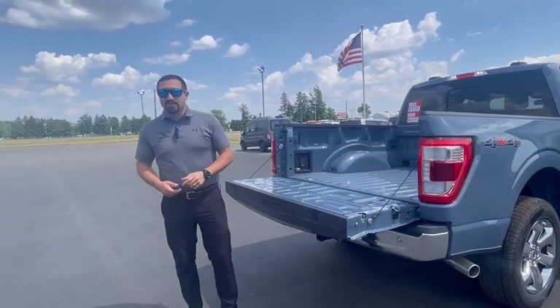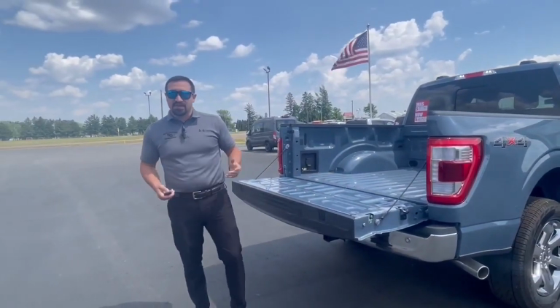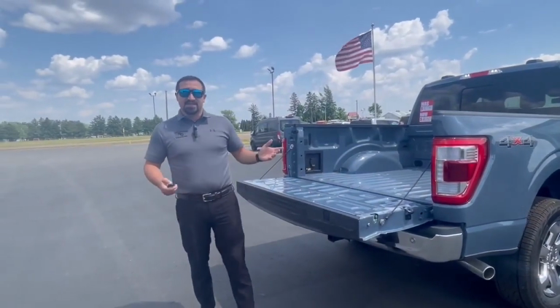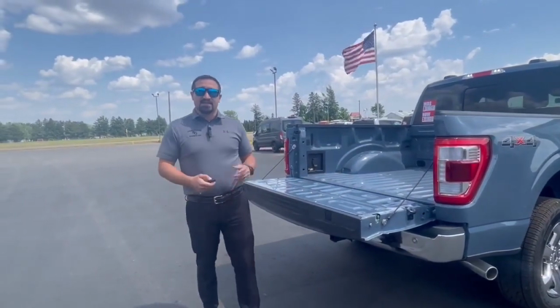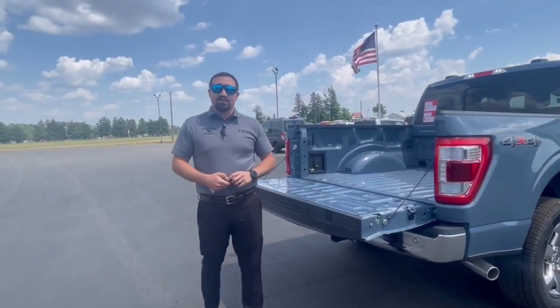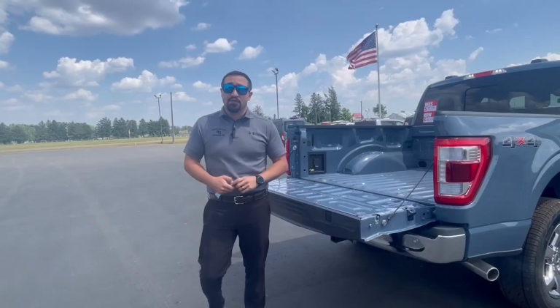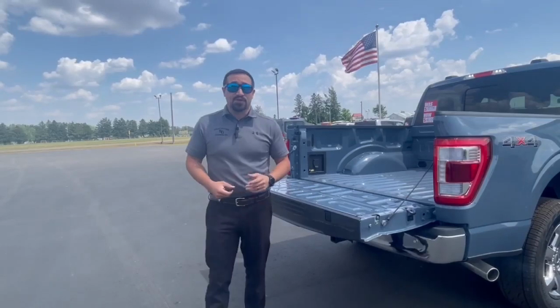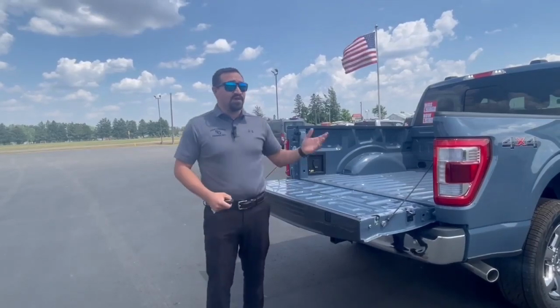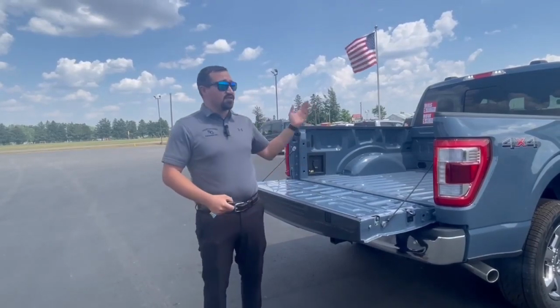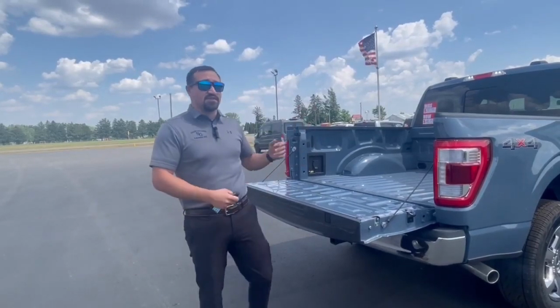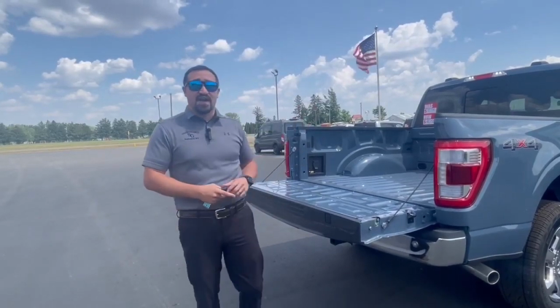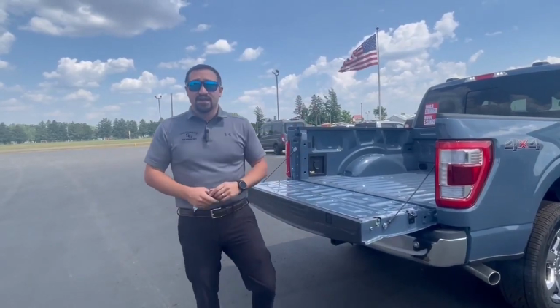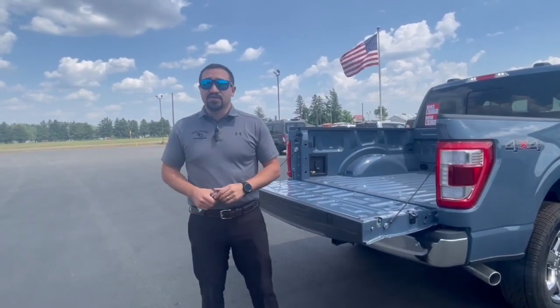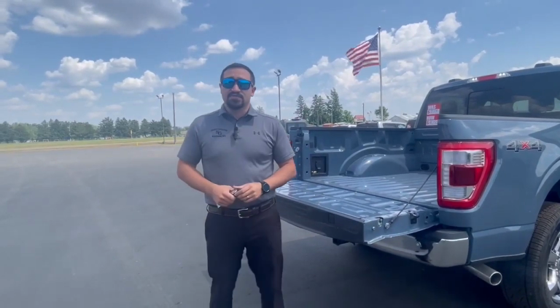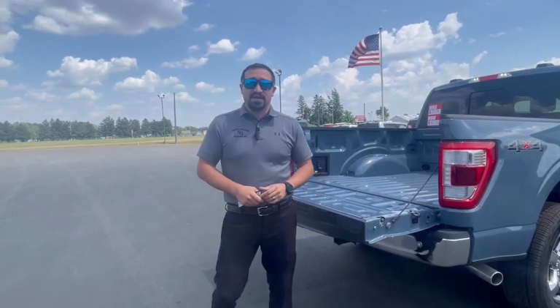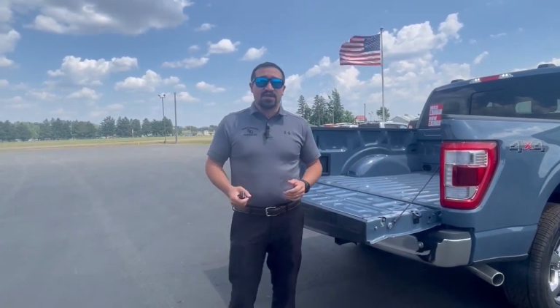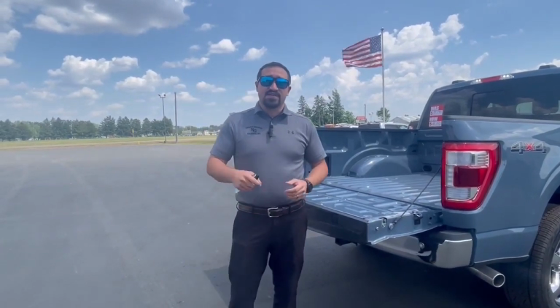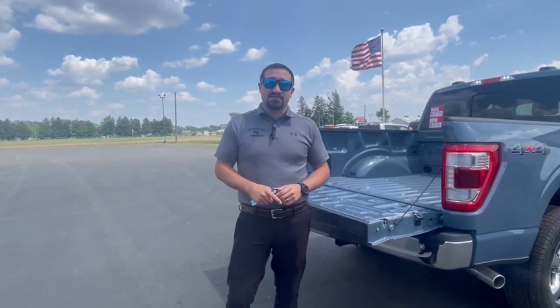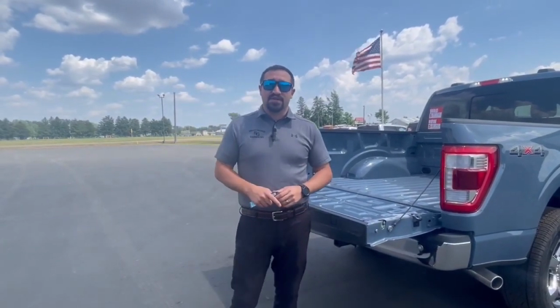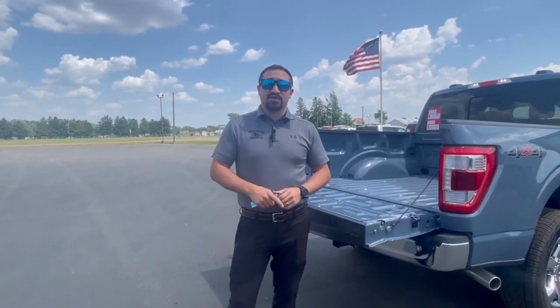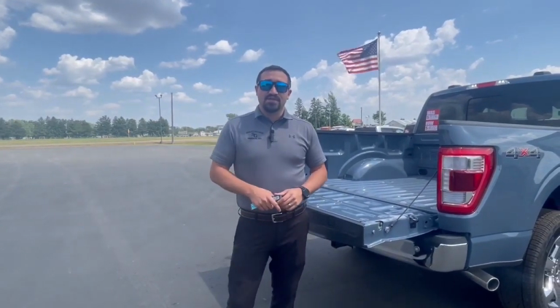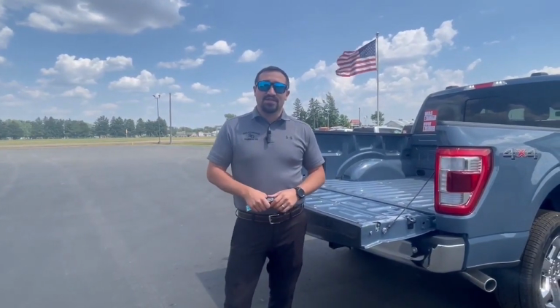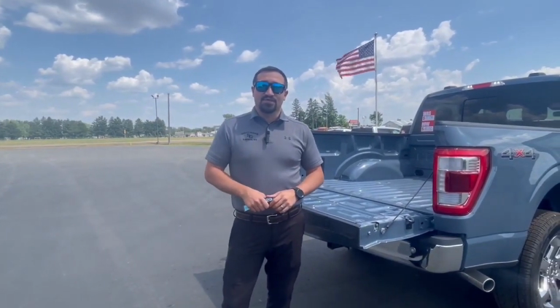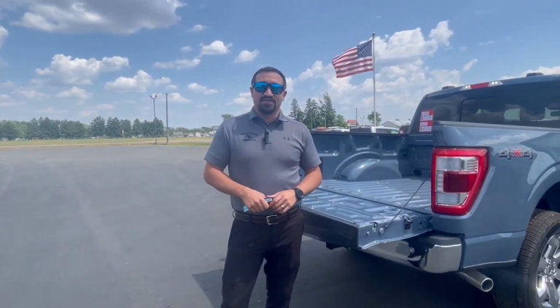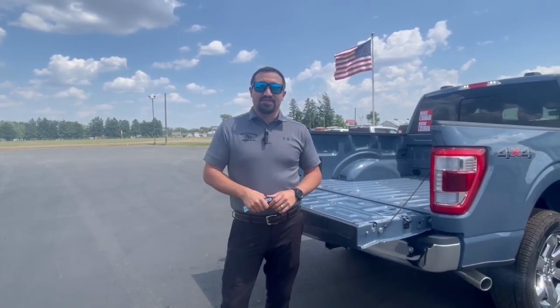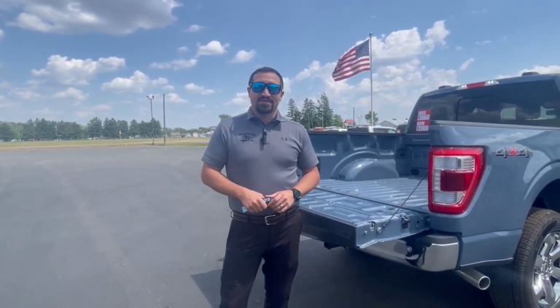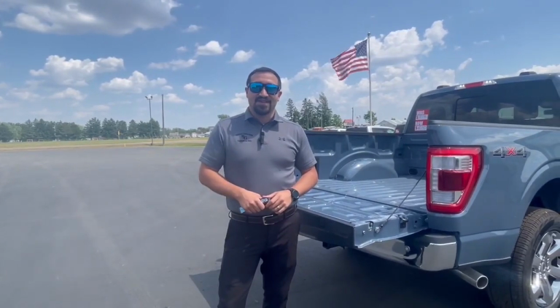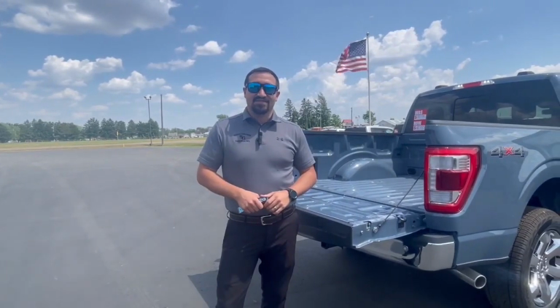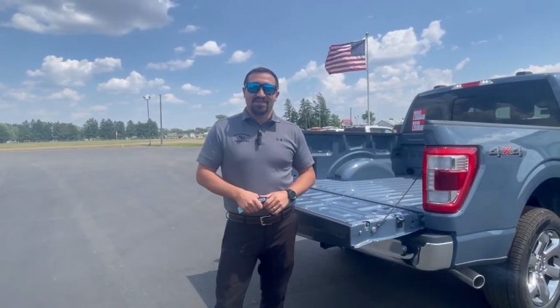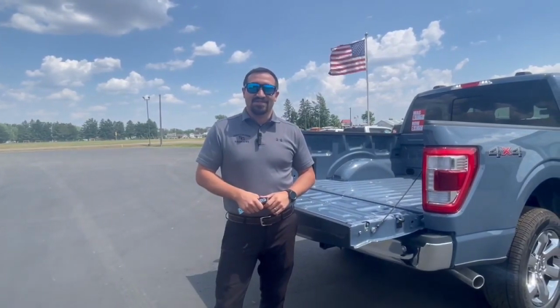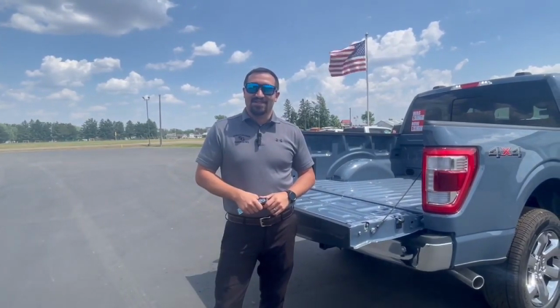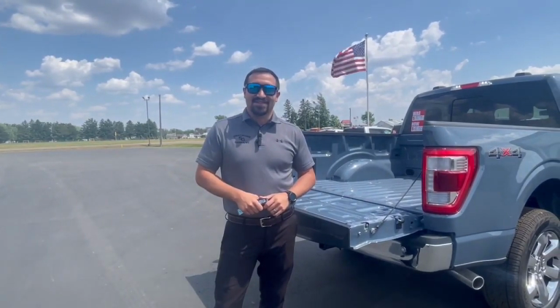Now if this truck isn't exactly what you're looking for, we do have plenty of other ones here on the lot. If it's something you're interested in, come on down and see us or give us a call at 715-537-5657.